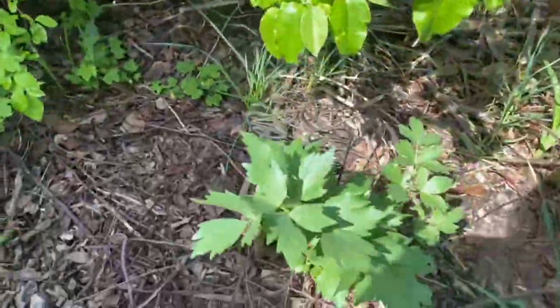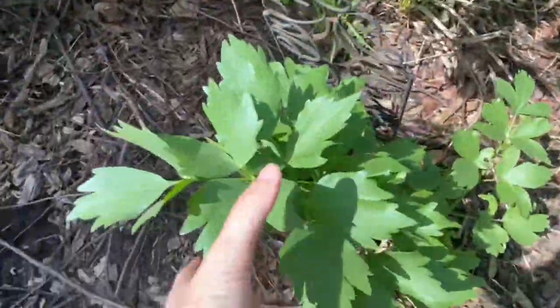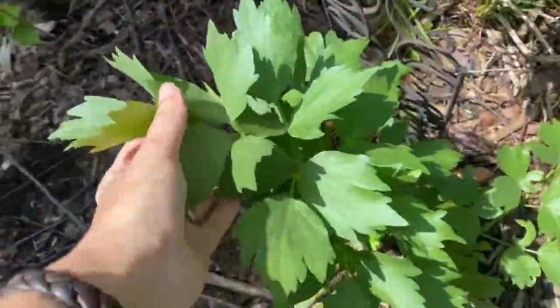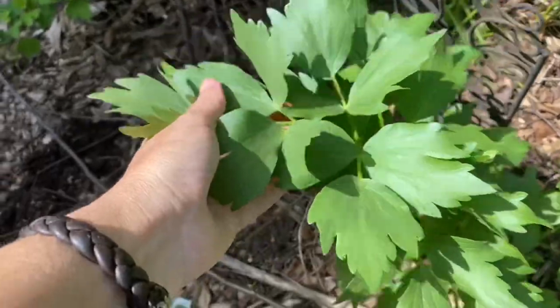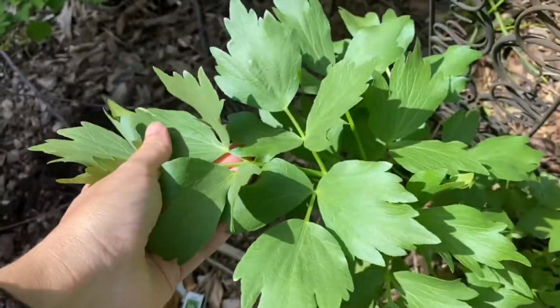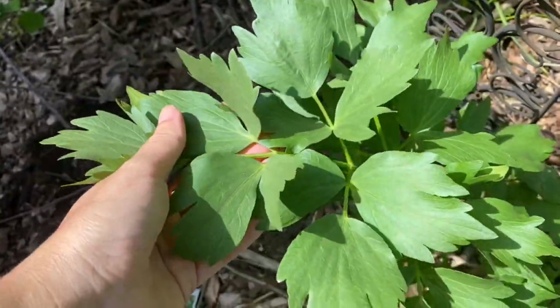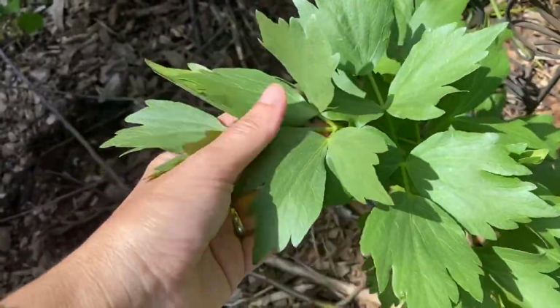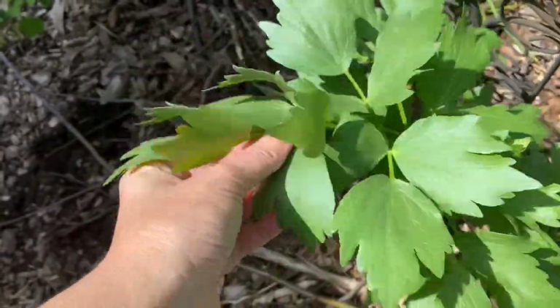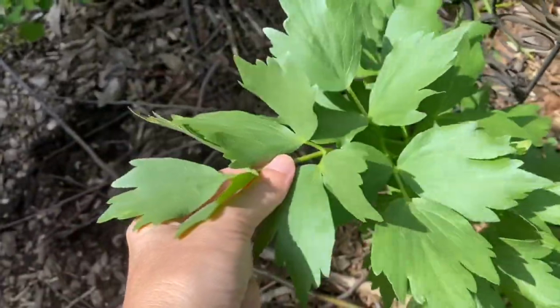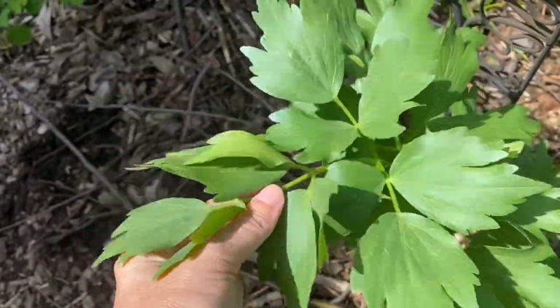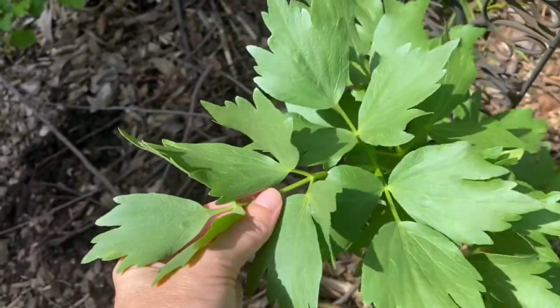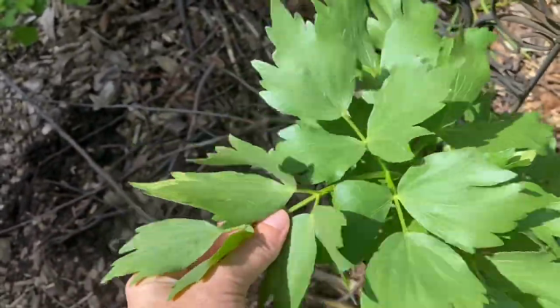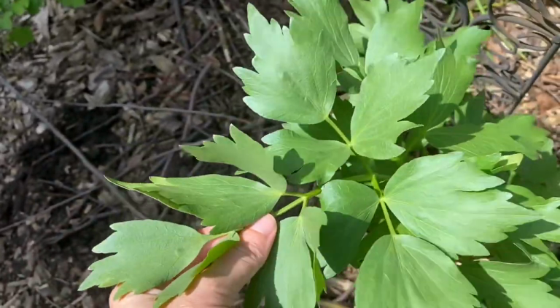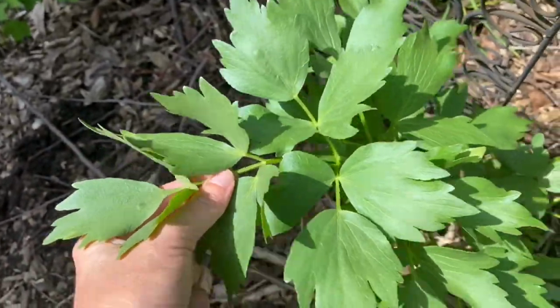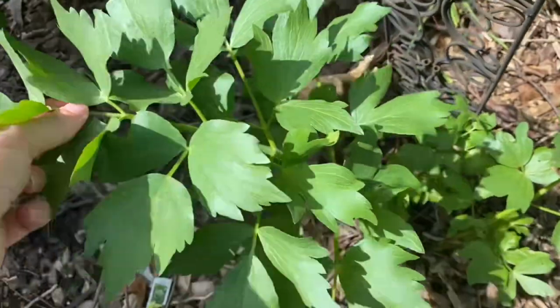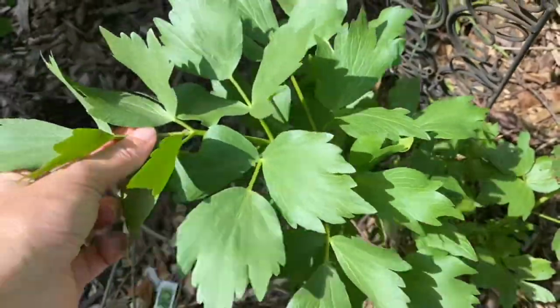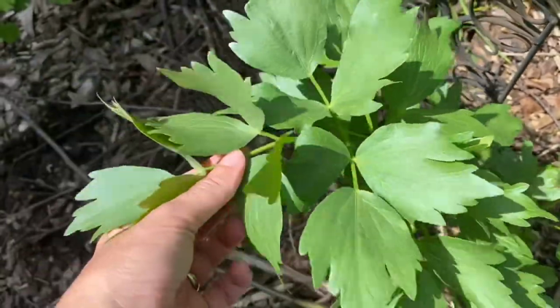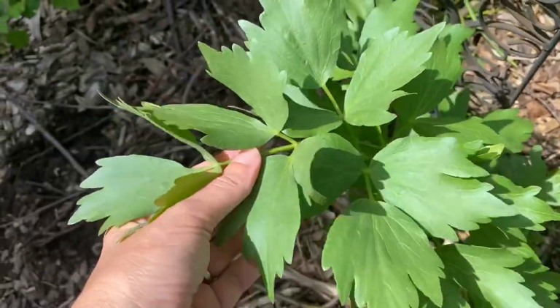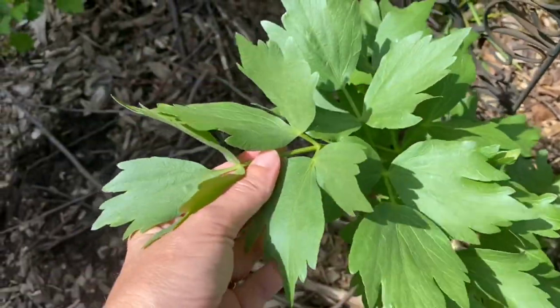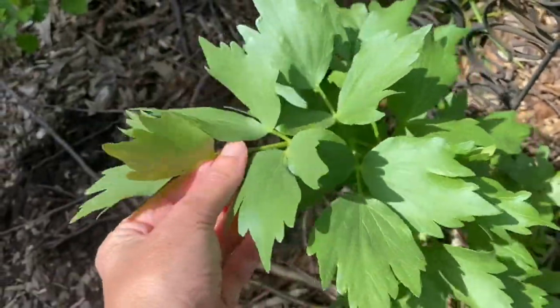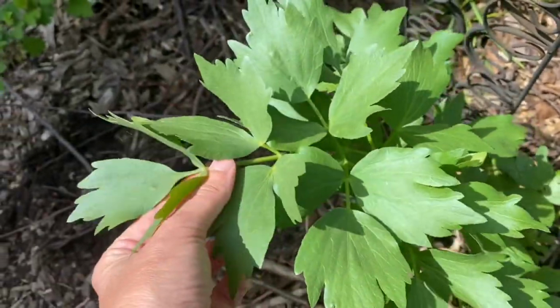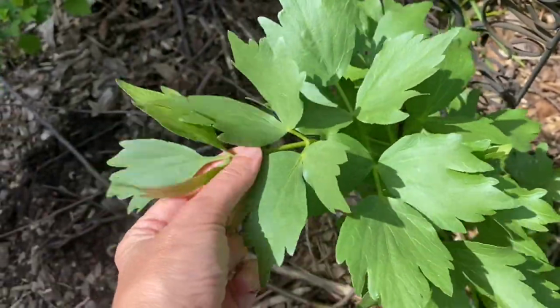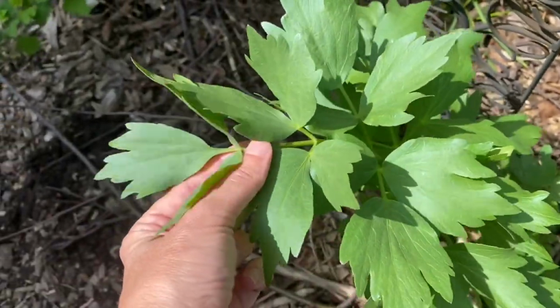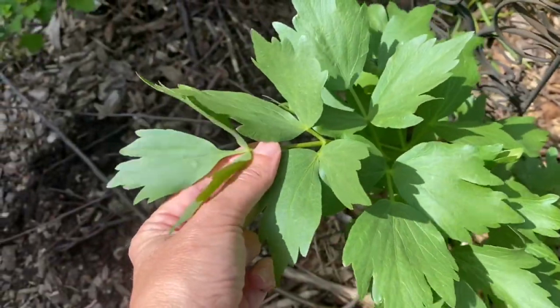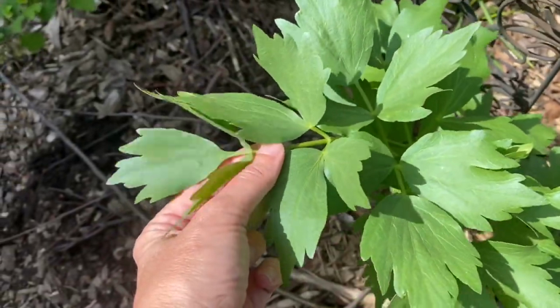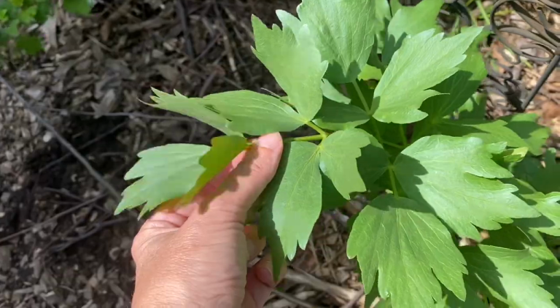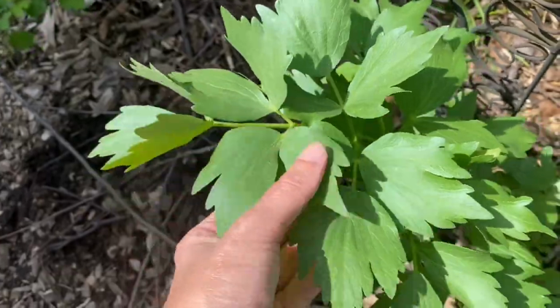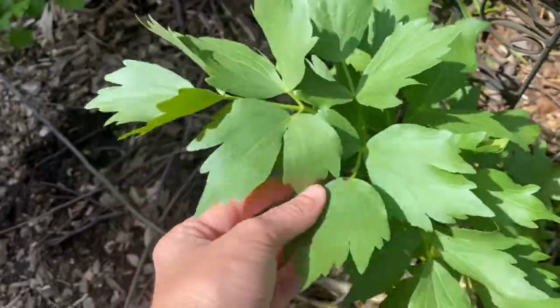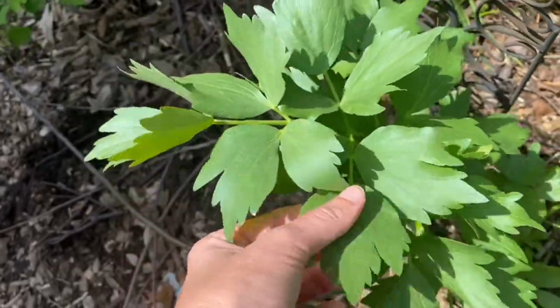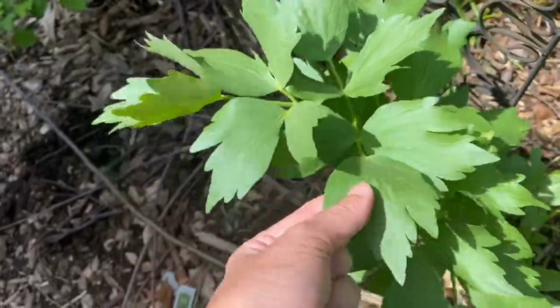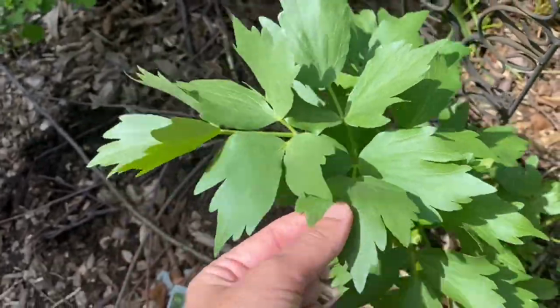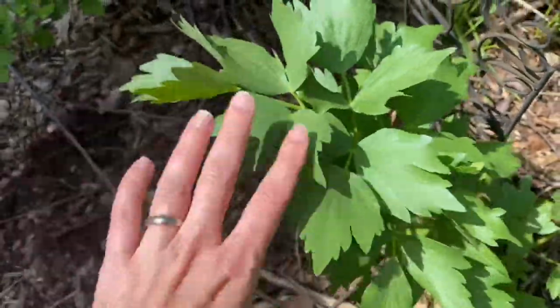This right here is lovage. I enjoy eating it — it's like a very strong perennial celery. I have found the chickens will only eat the greens if there's nothing else; I think they're probably a little strong-flavored for them. They are edible for chickens though.